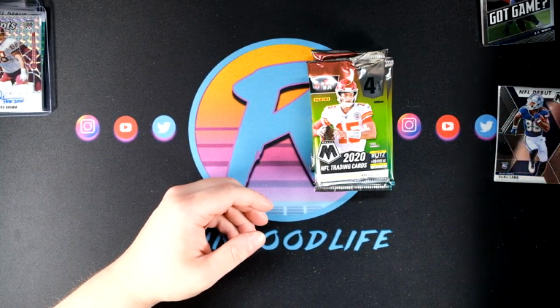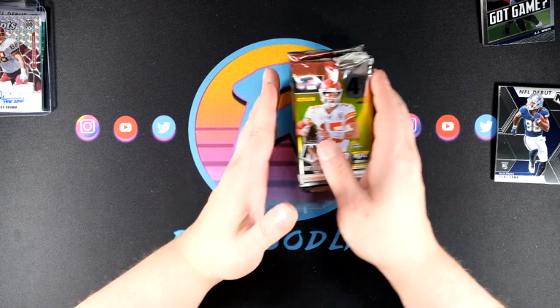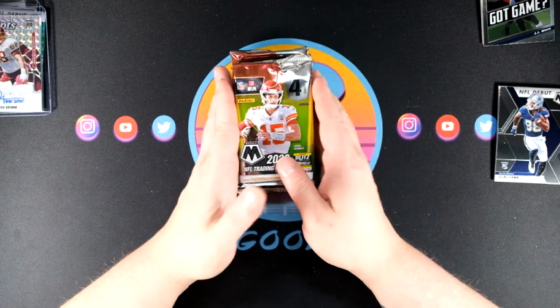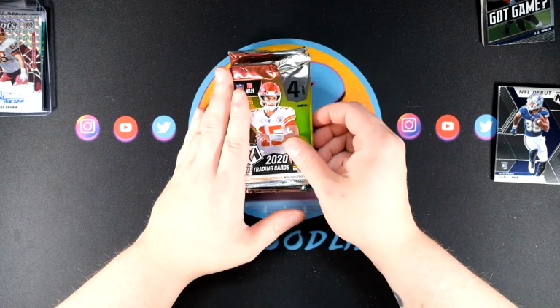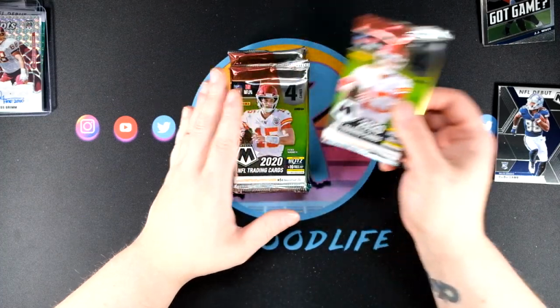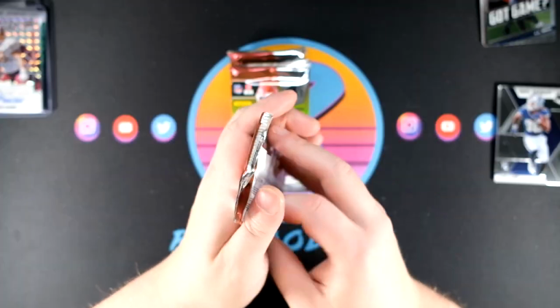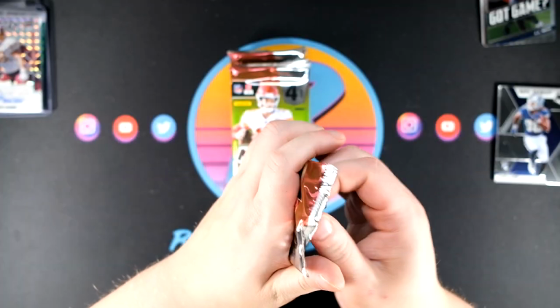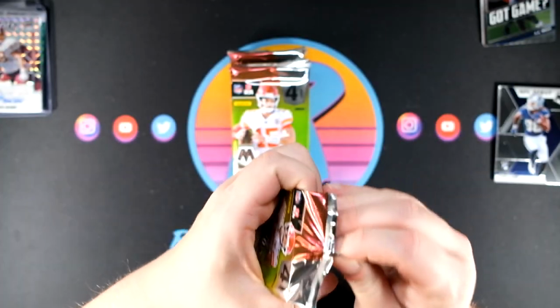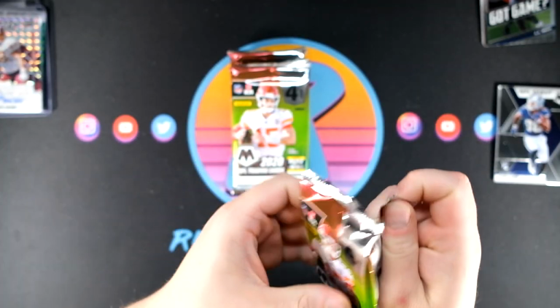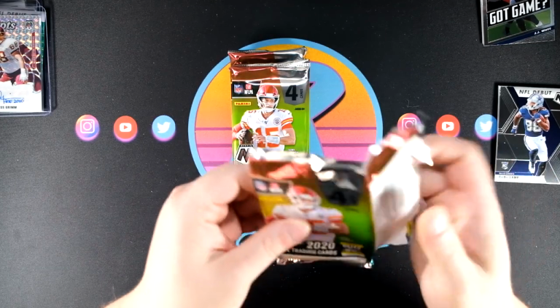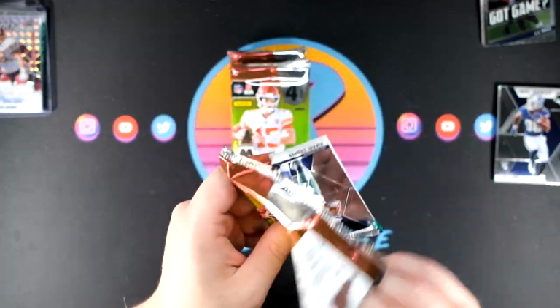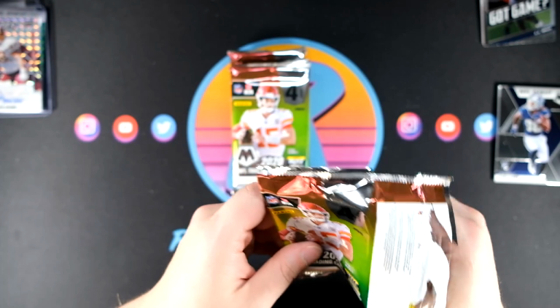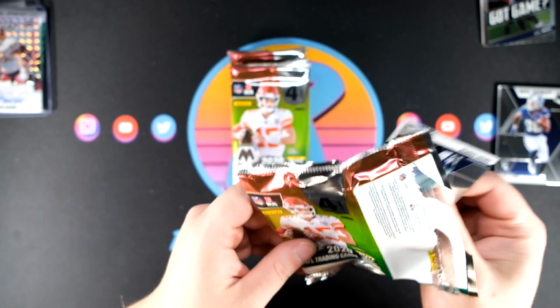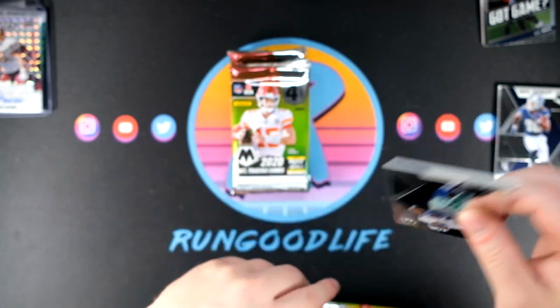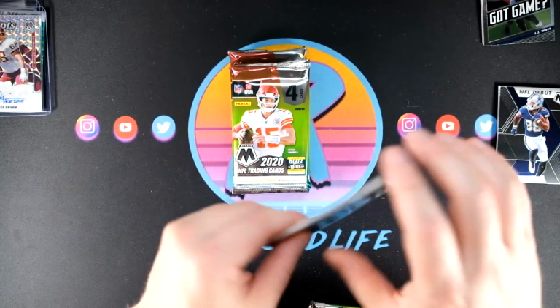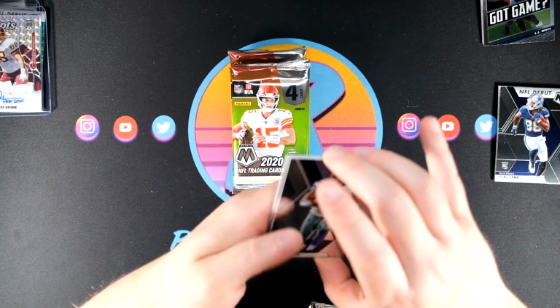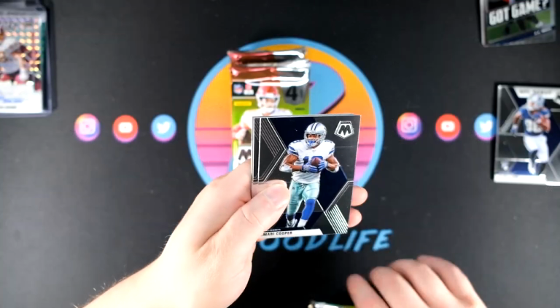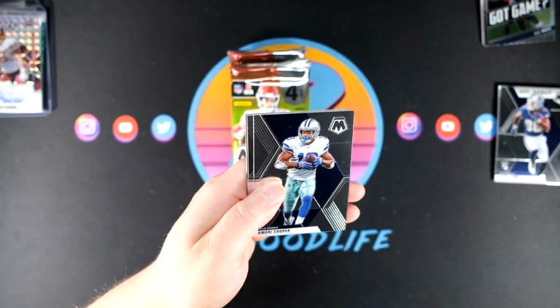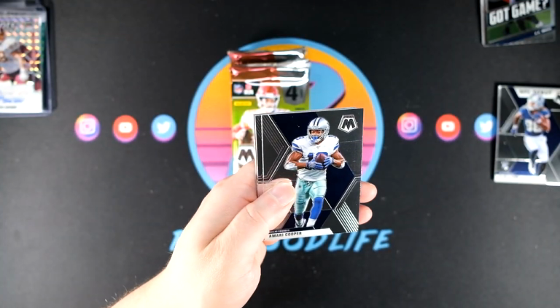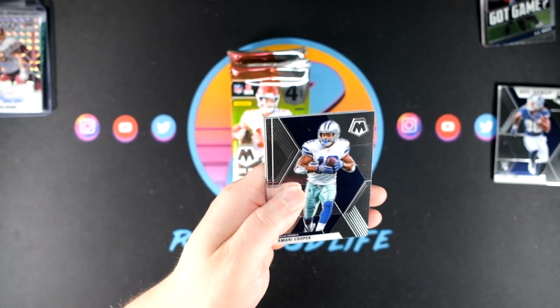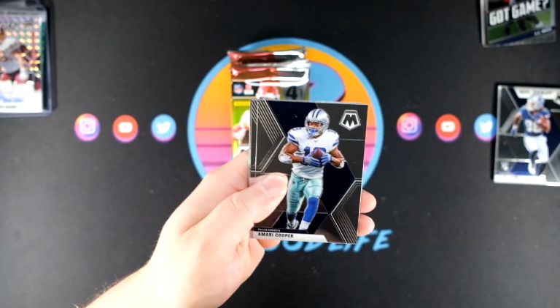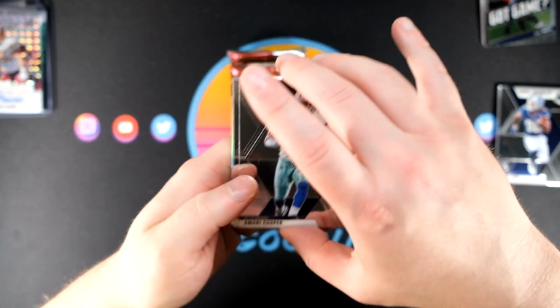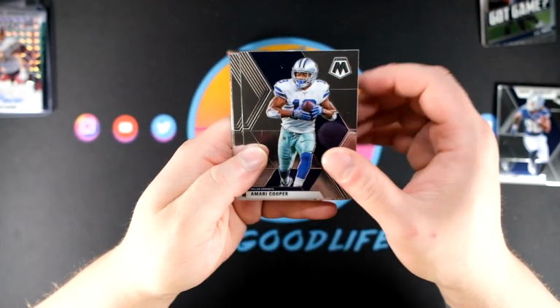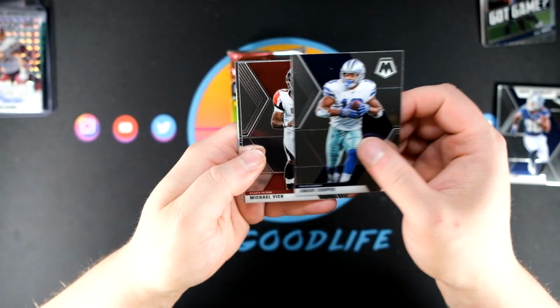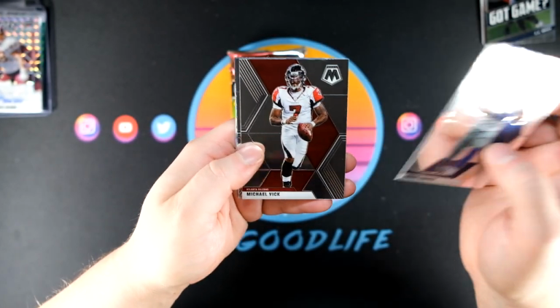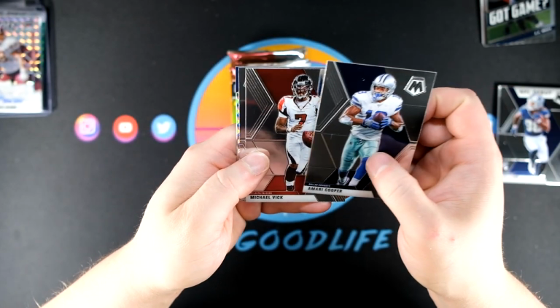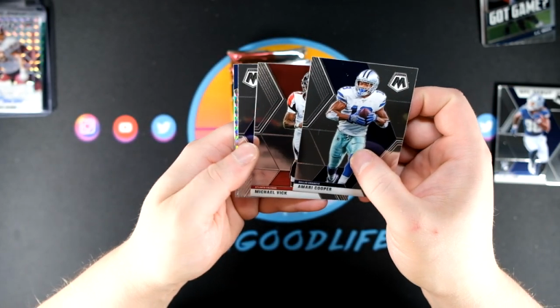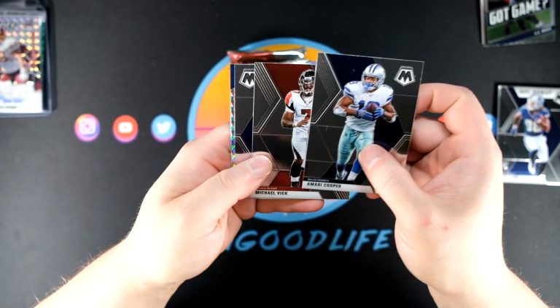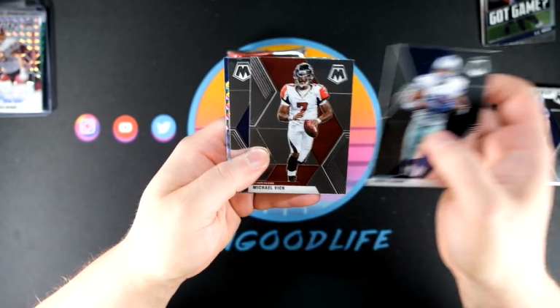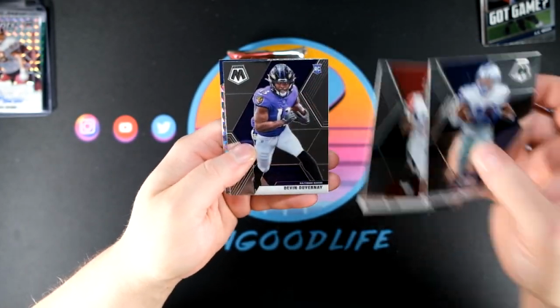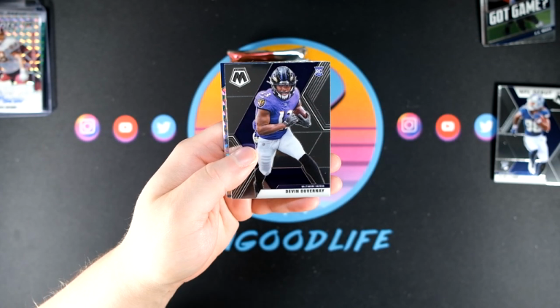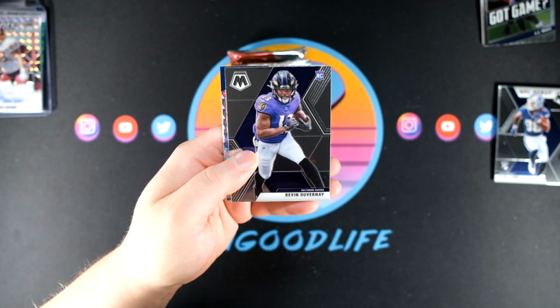We'll see if they move on to 4-0 with Nick Foles under center. I am a very big fan of Nick Foles — I don't know why he wasn't just the starting quarterback. Trubisky — never really been a fan myself, but not much of a Bears fan.